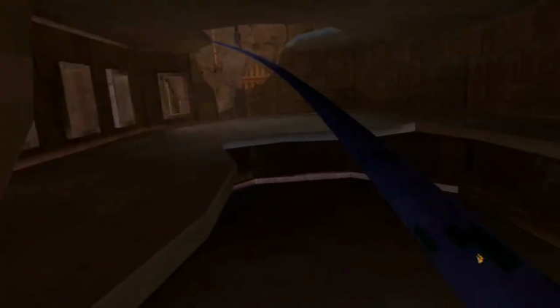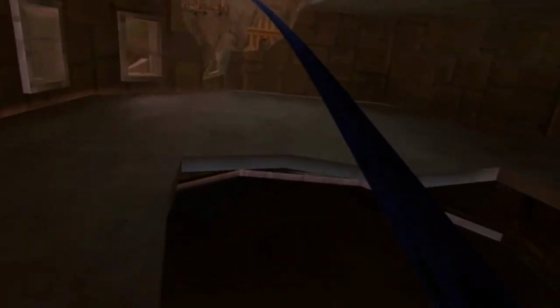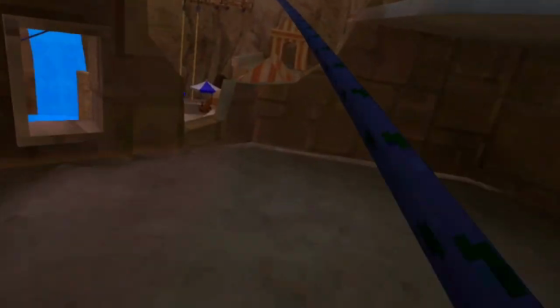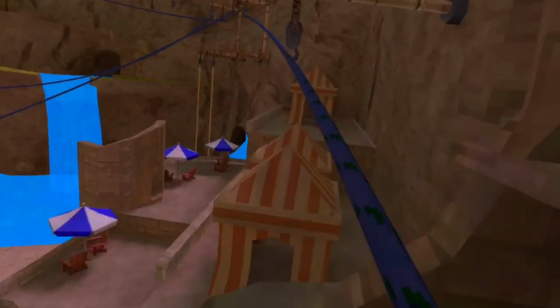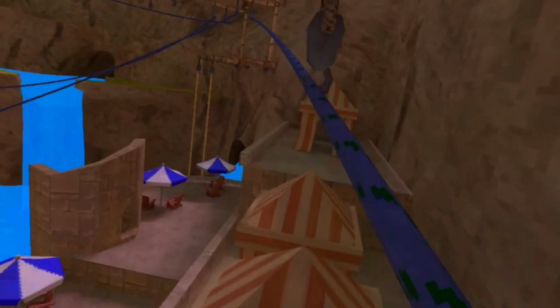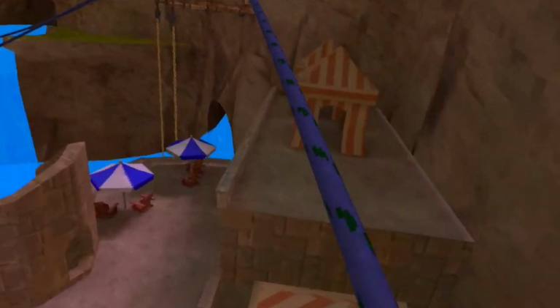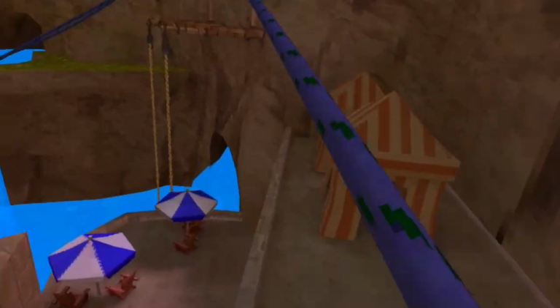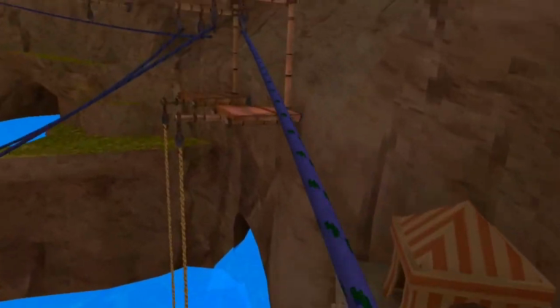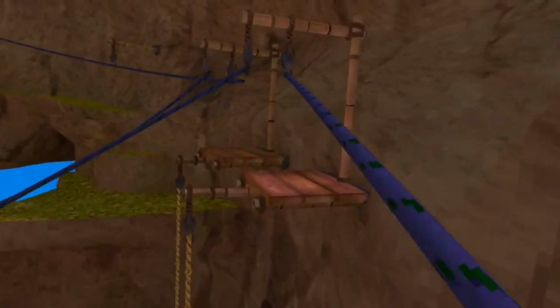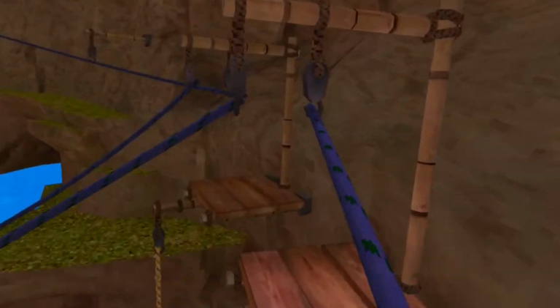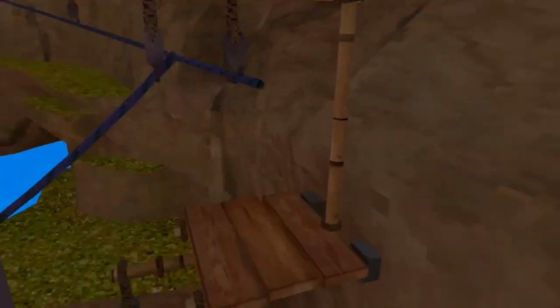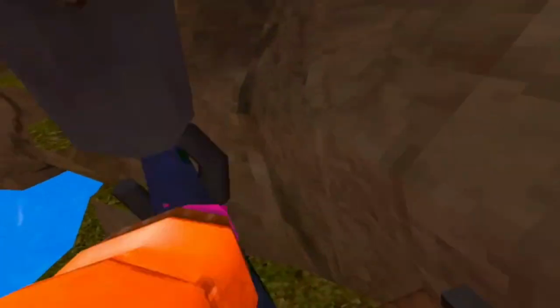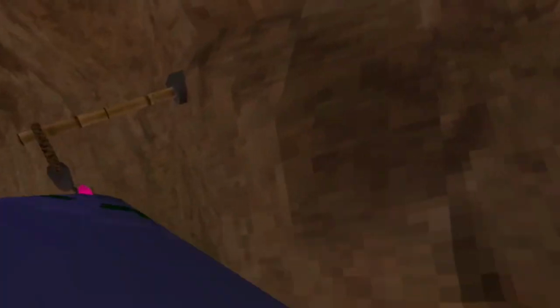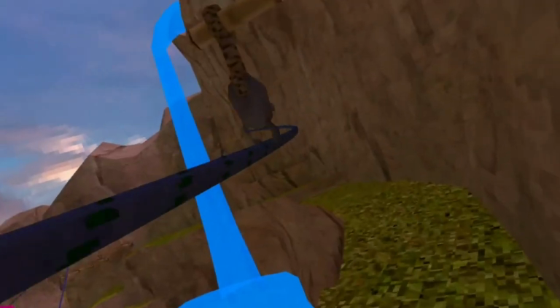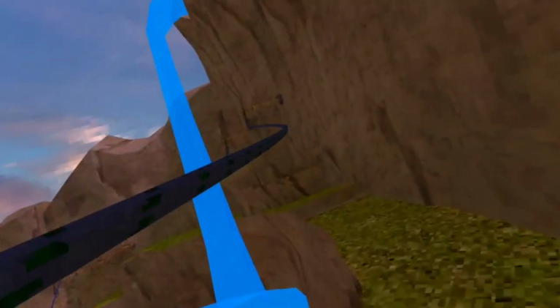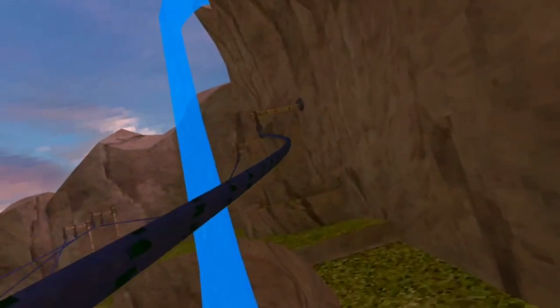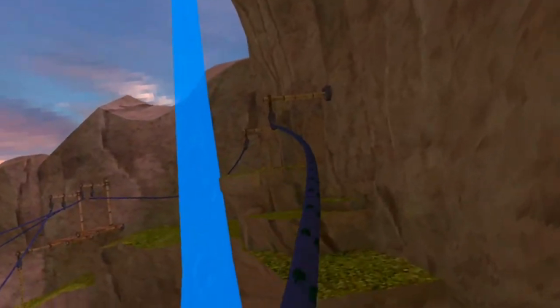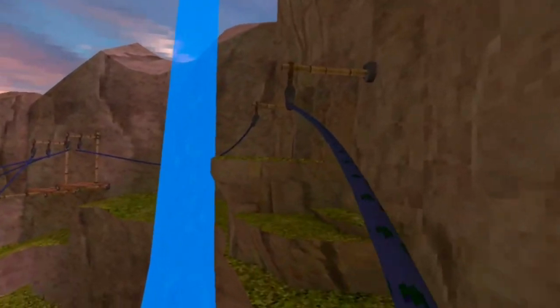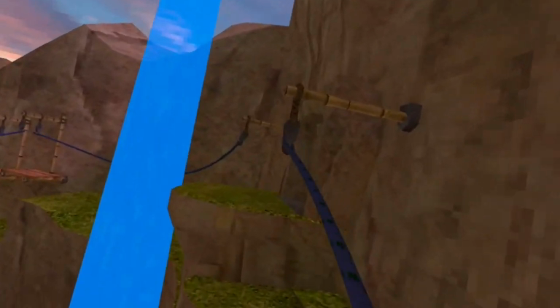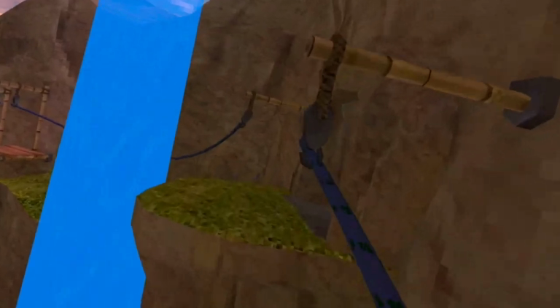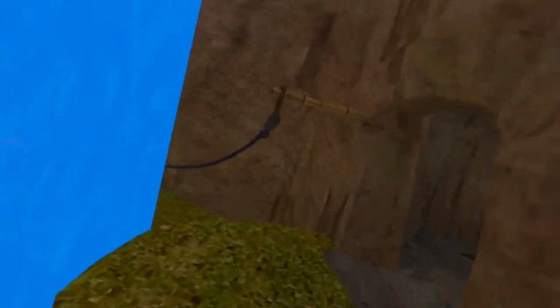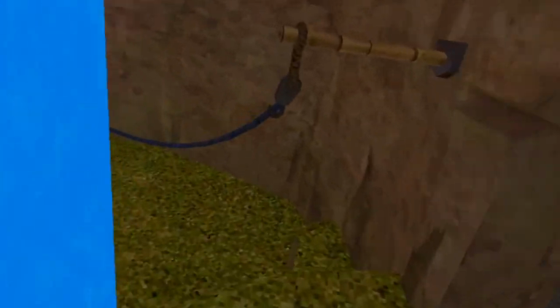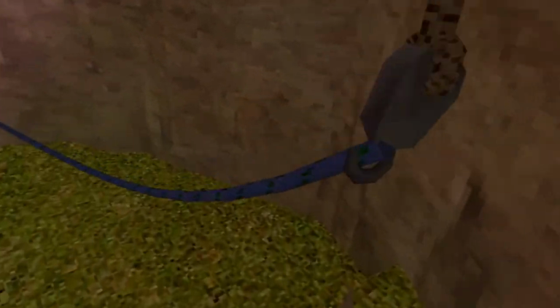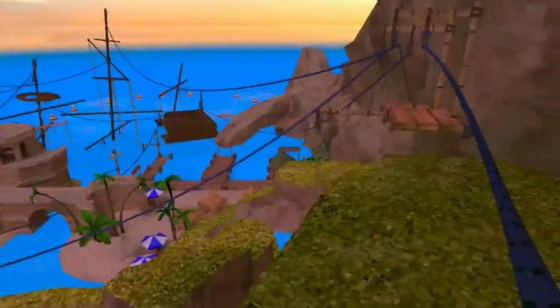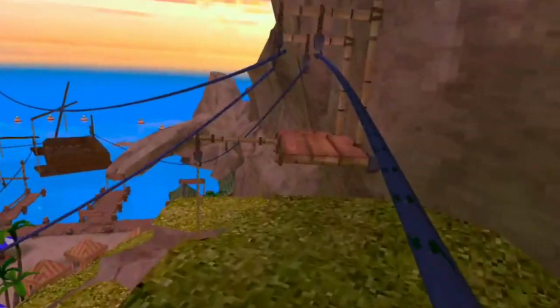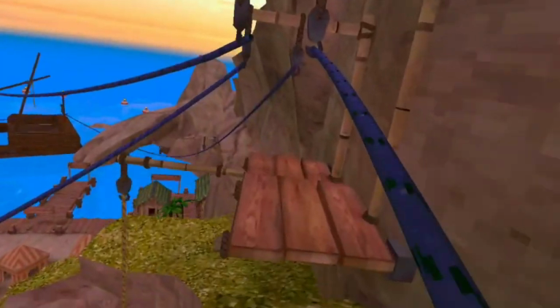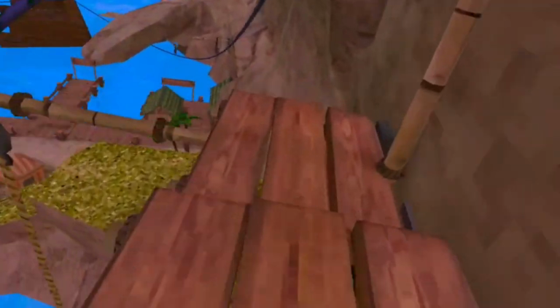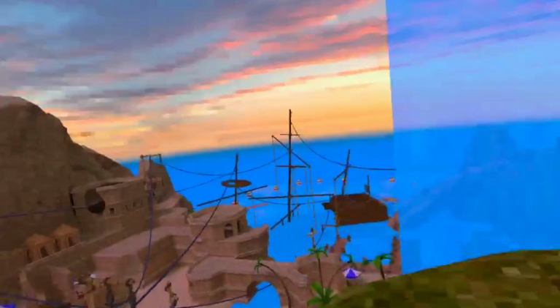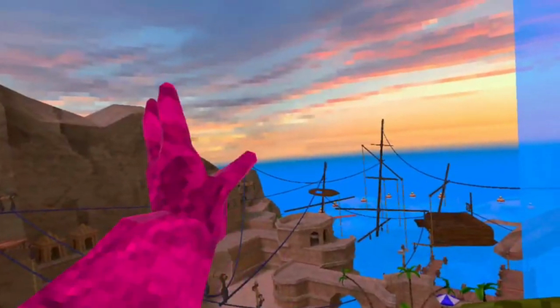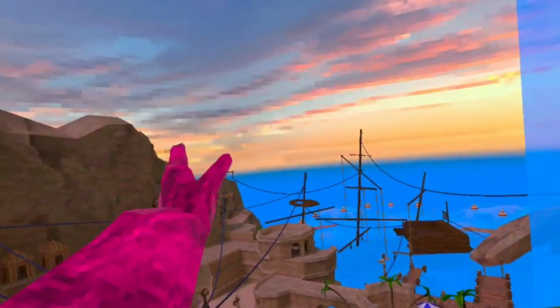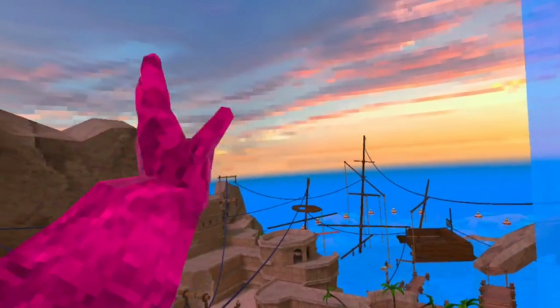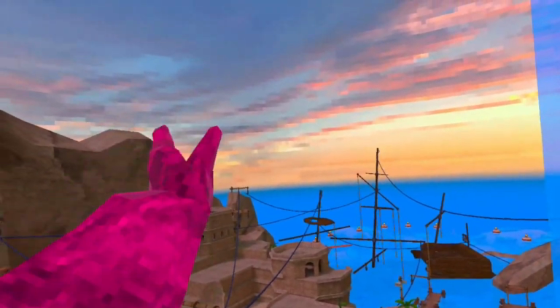After you do that it's smooth sailing. Go slowly and you can hop around like this, then you're gonna have a little jump right here, and boom — you have successfully run around the whole map. Now for the other way, there are two ways to do it: the easy way and the more complicated way.